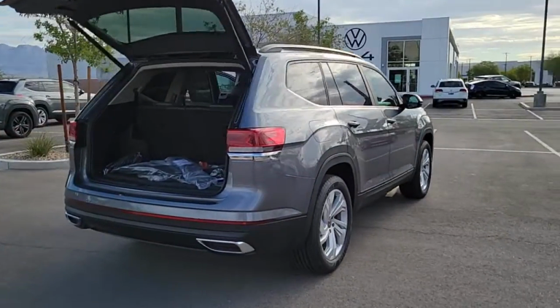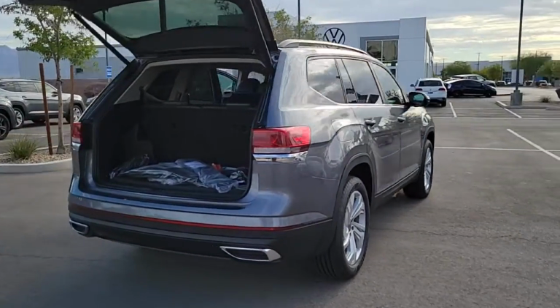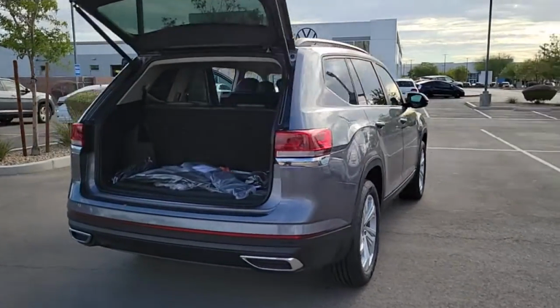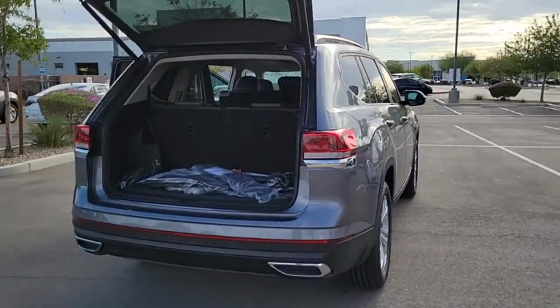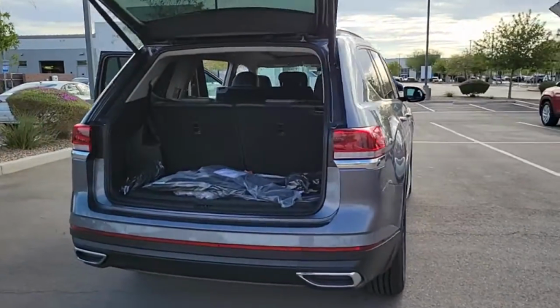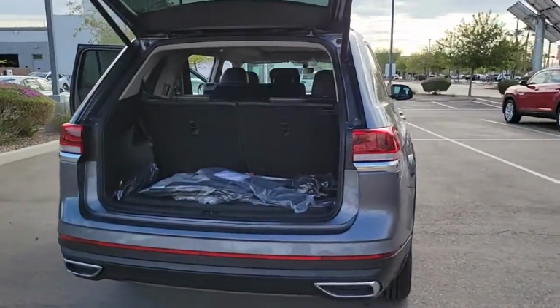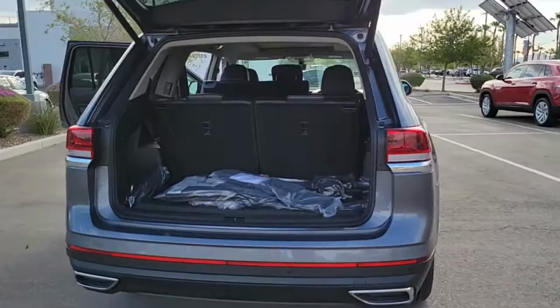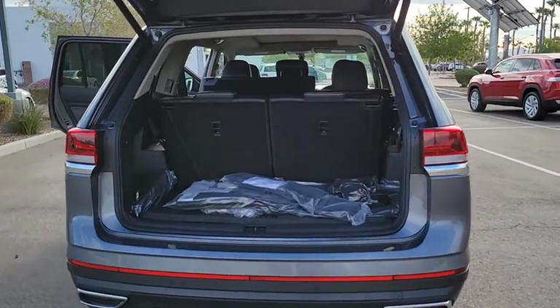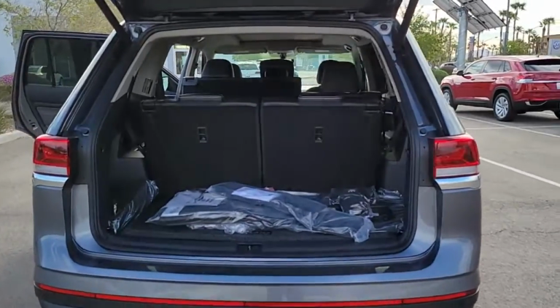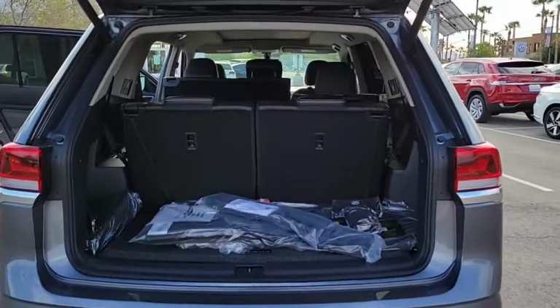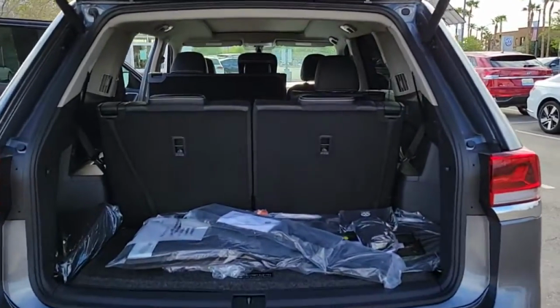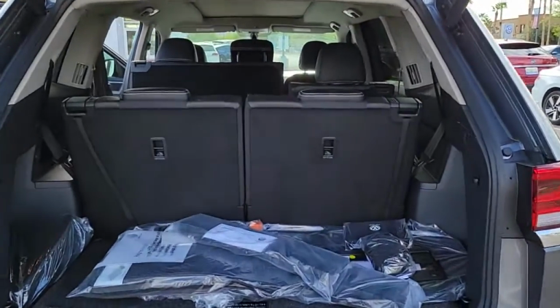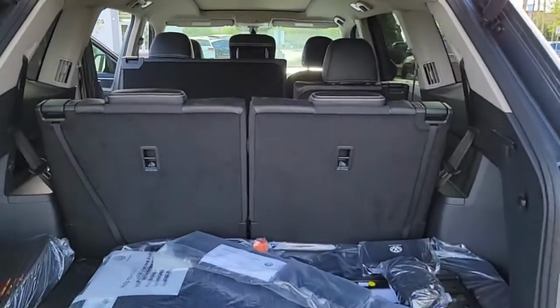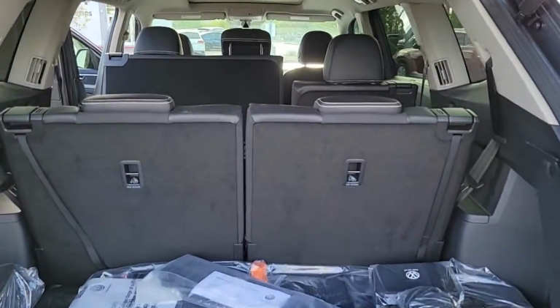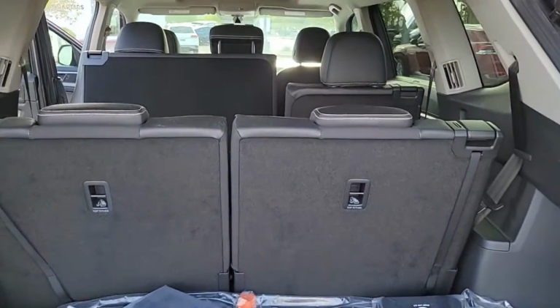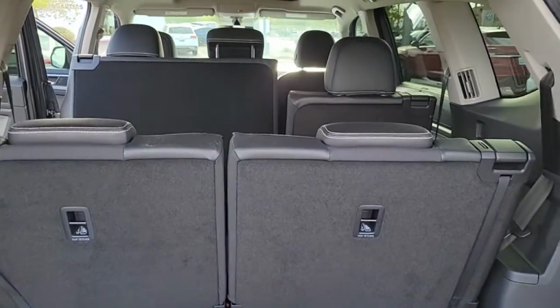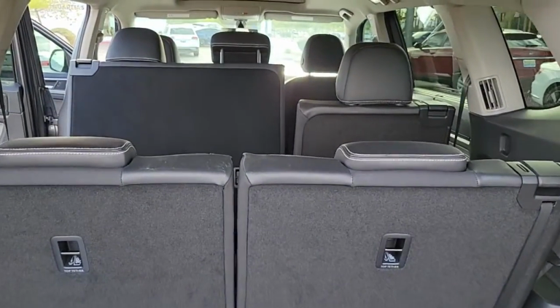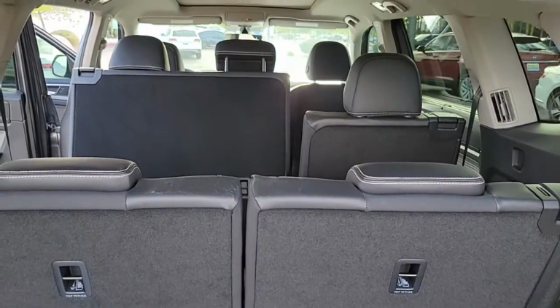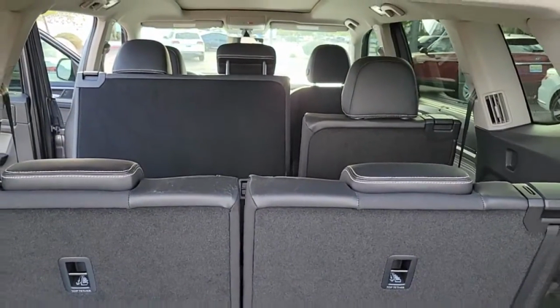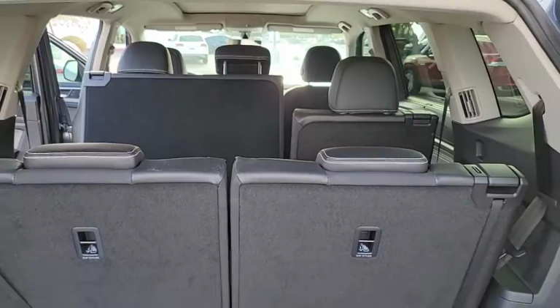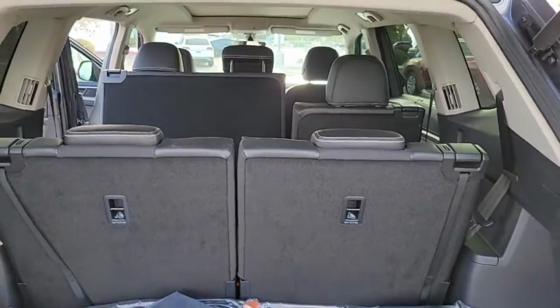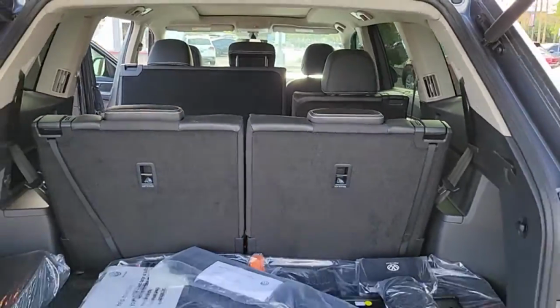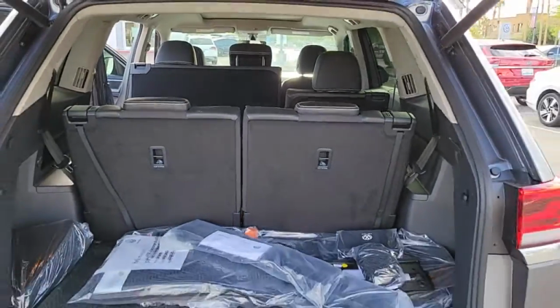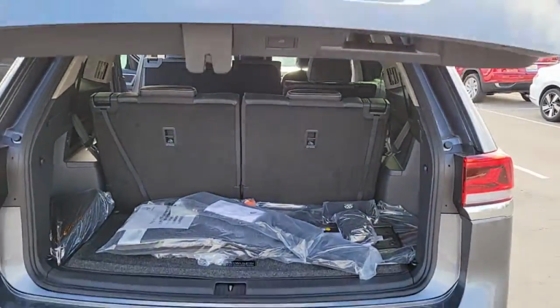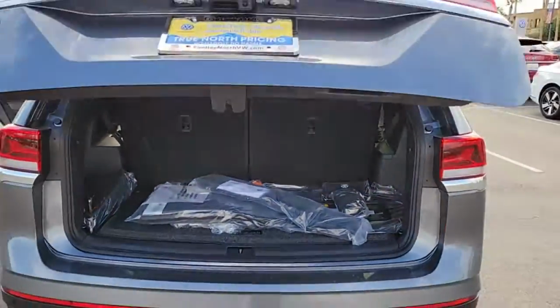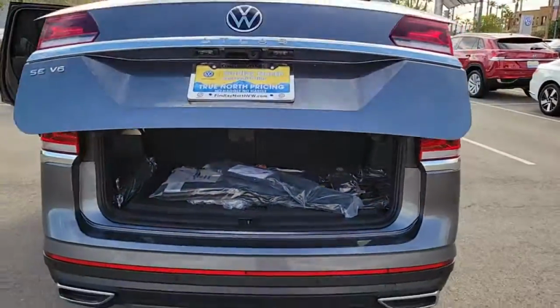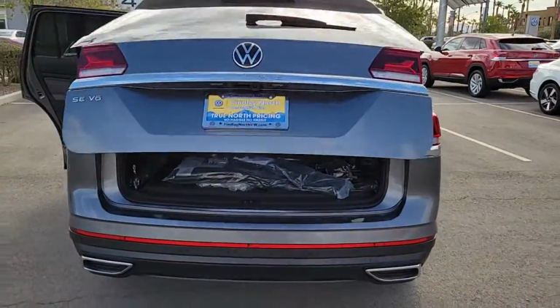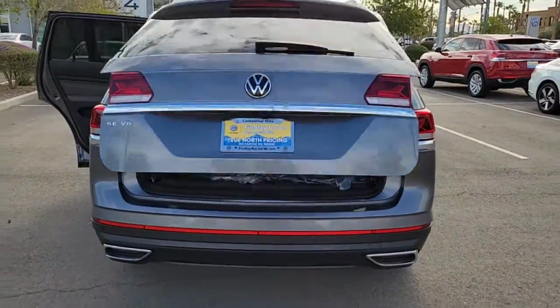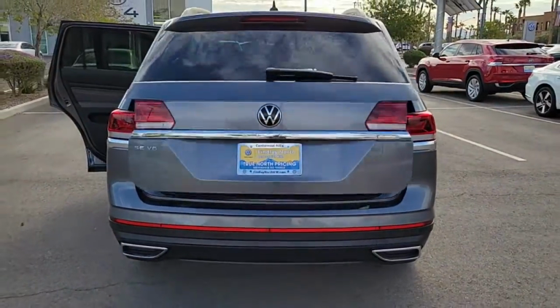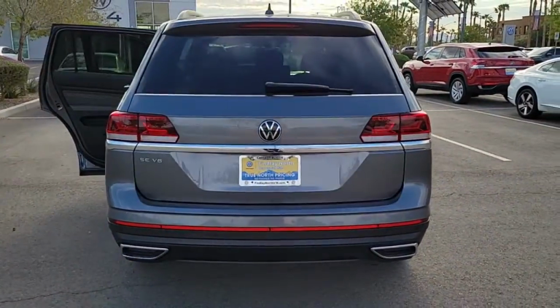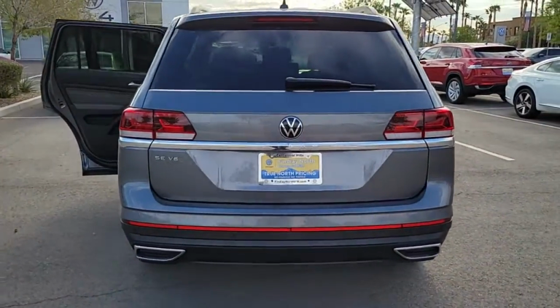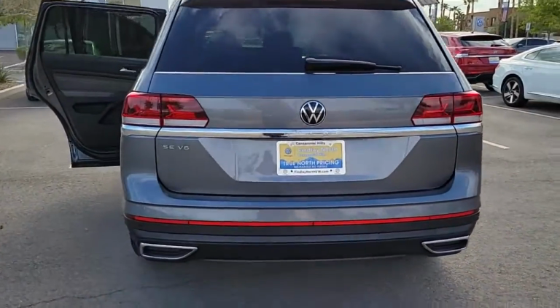The following are some of this vehicle's highlighted options: power liftgate, electronic stability control, trip computer, bucket seats, power windows, four-wheel disc brakes, power steering.